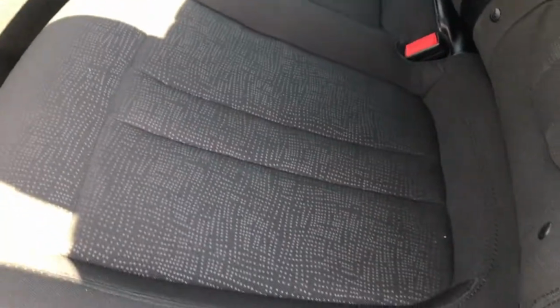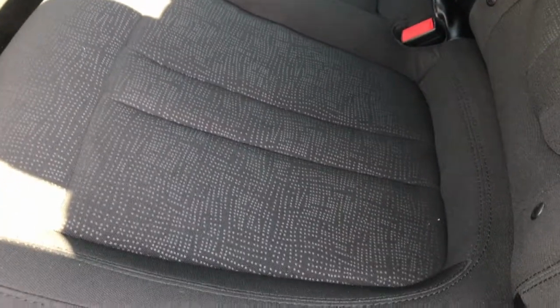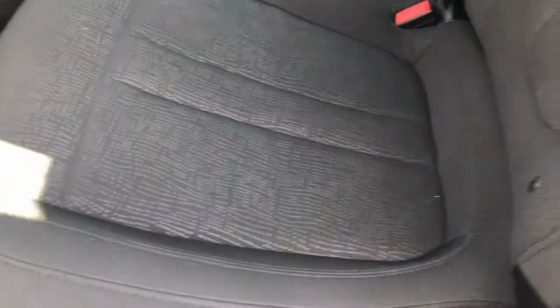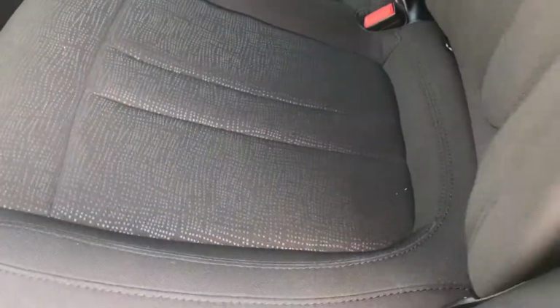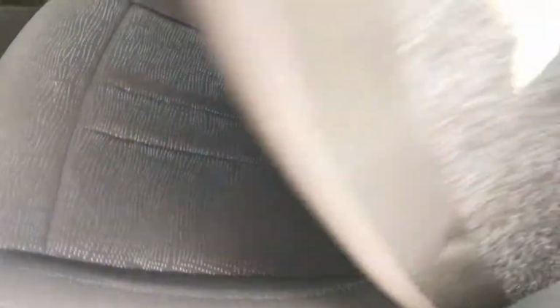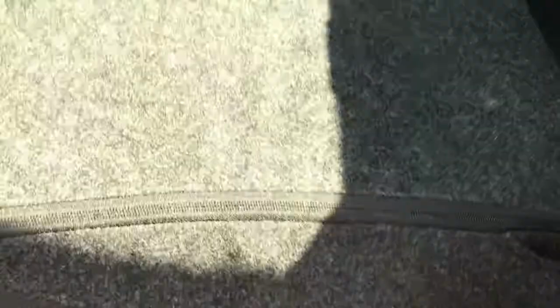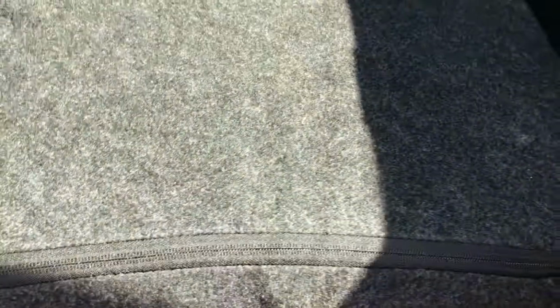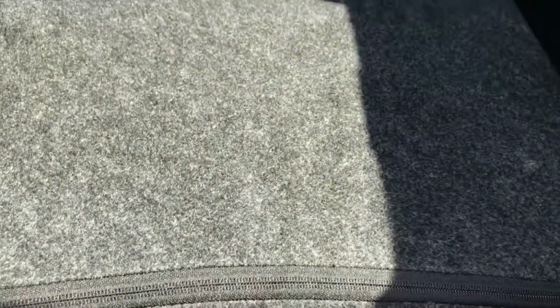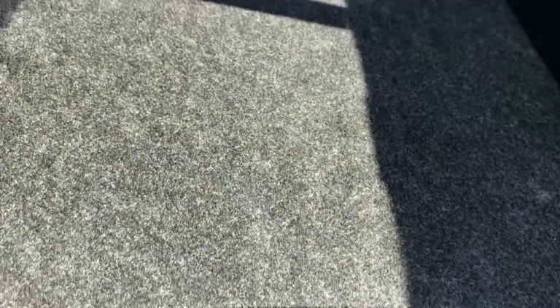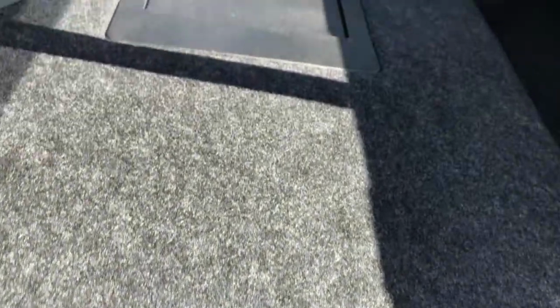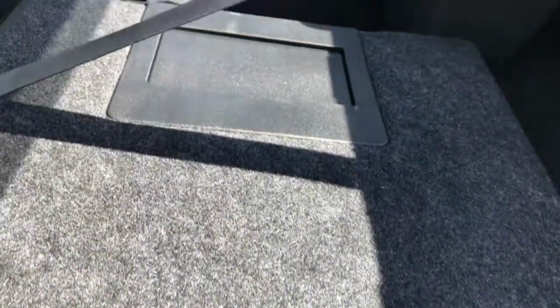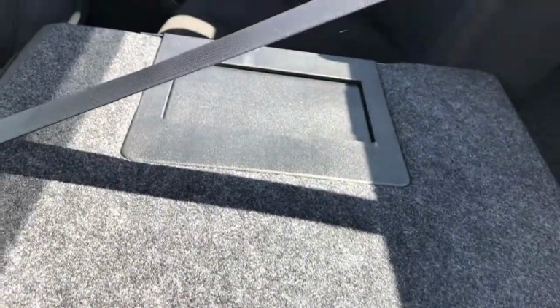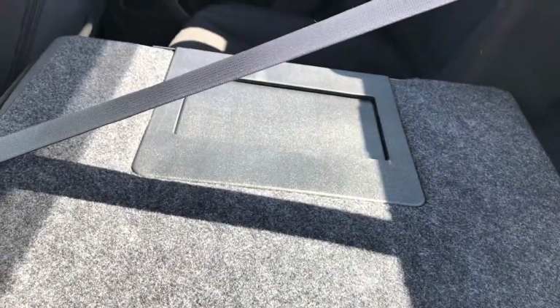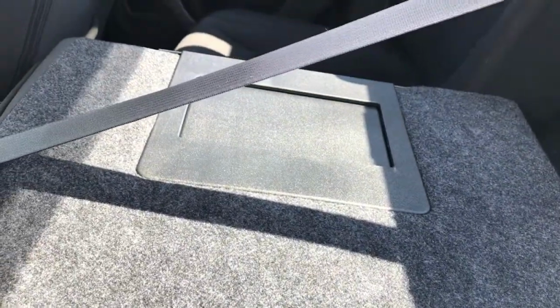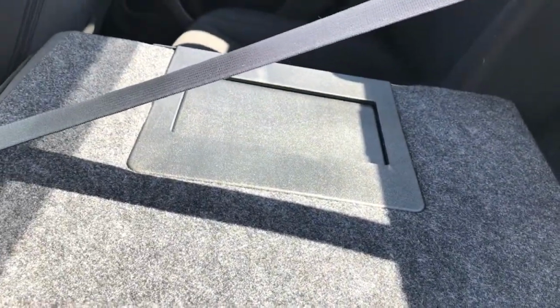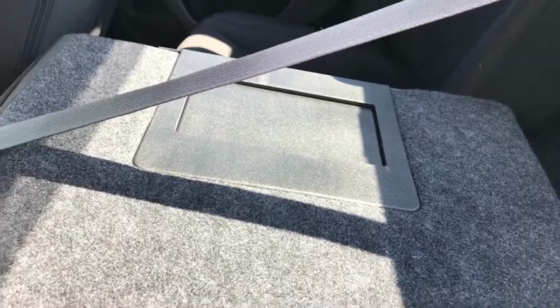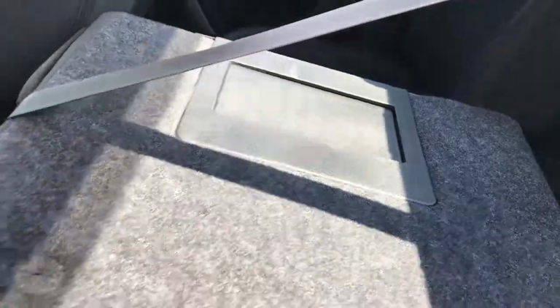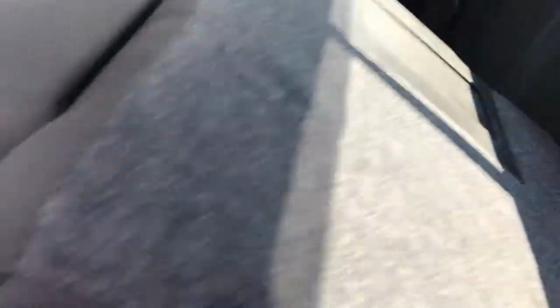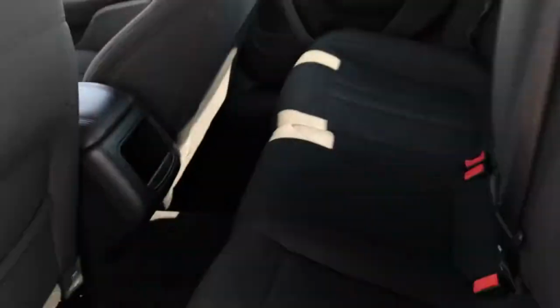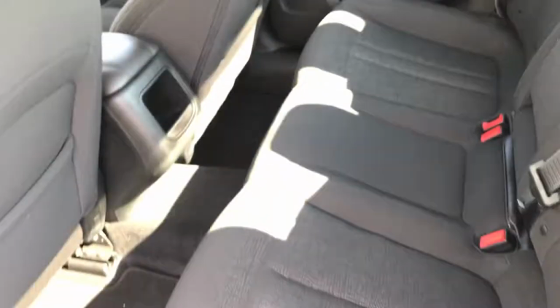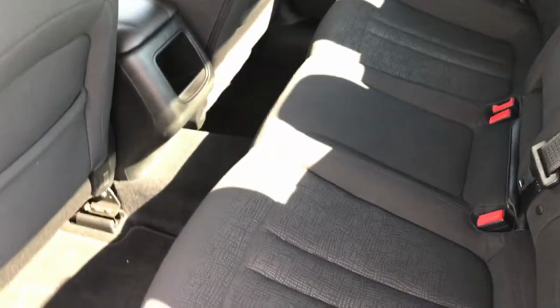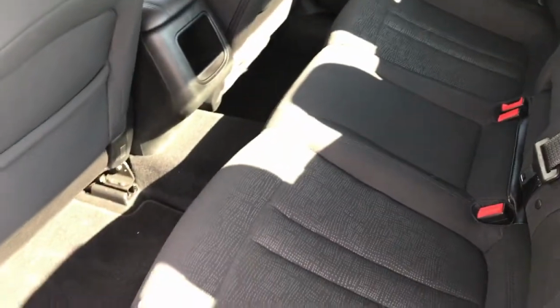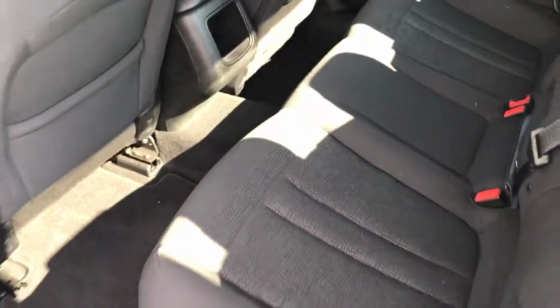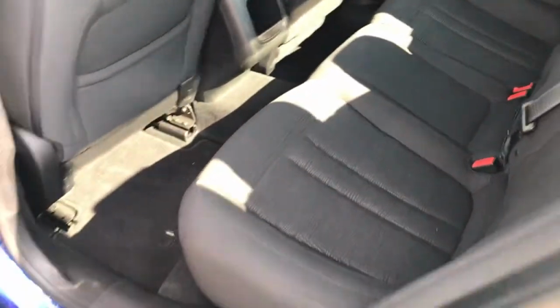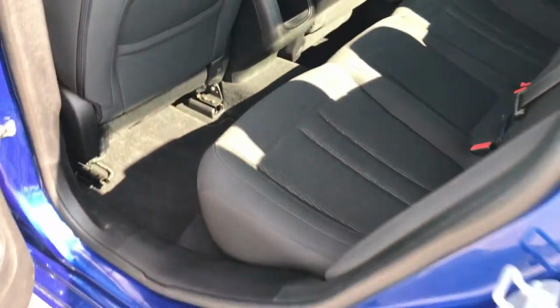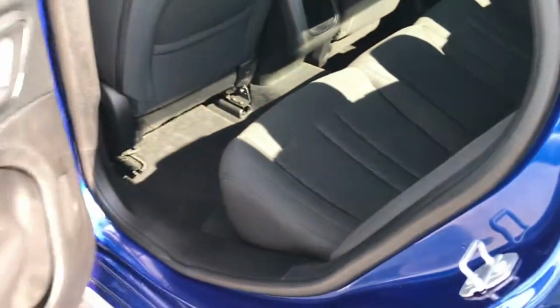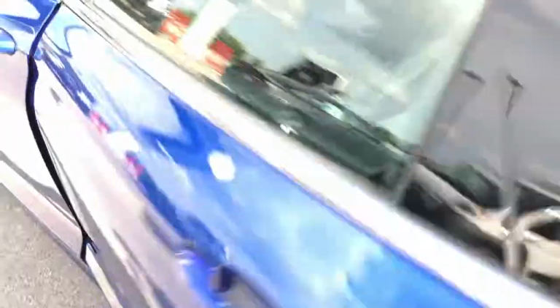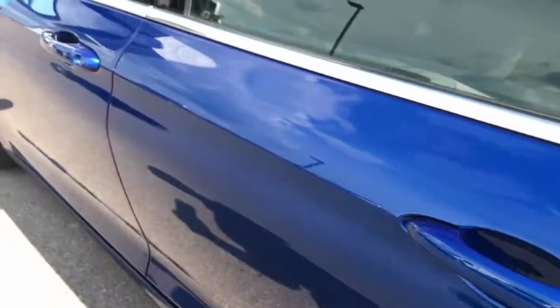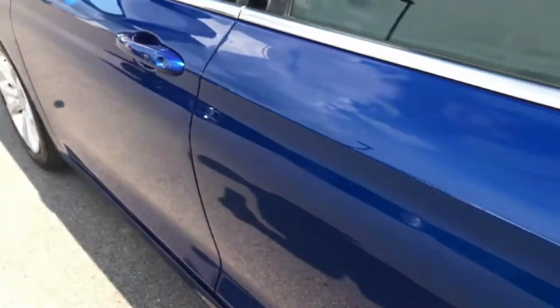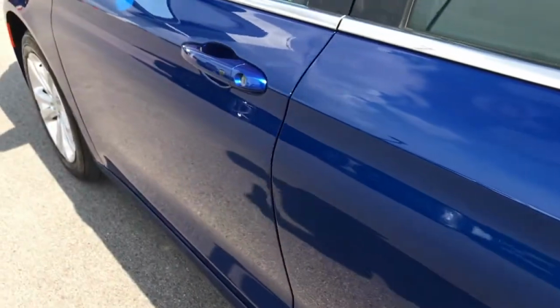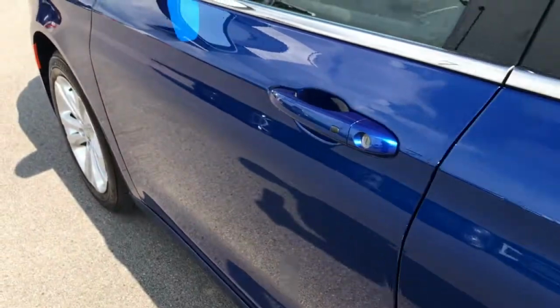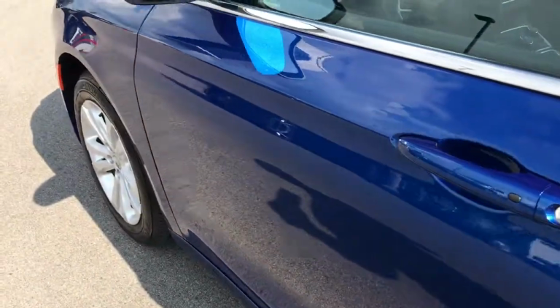These seats do fold down for extra storage, and you can see there is a pass-through. Very clean inside and outside on this car.